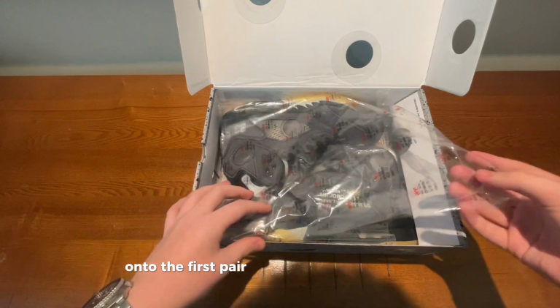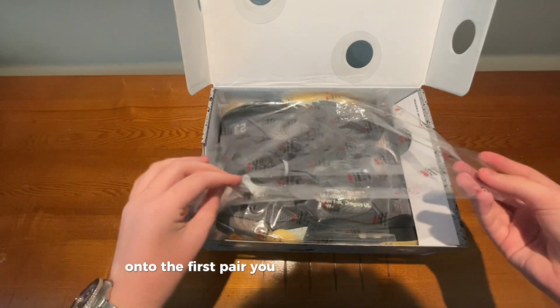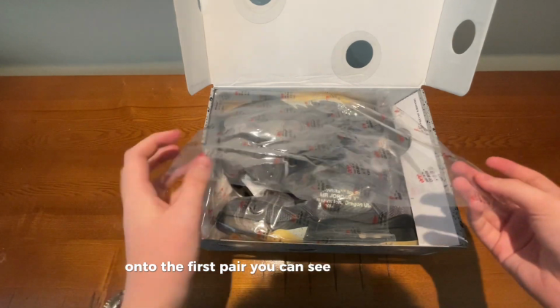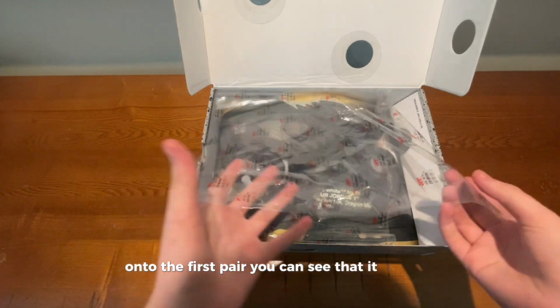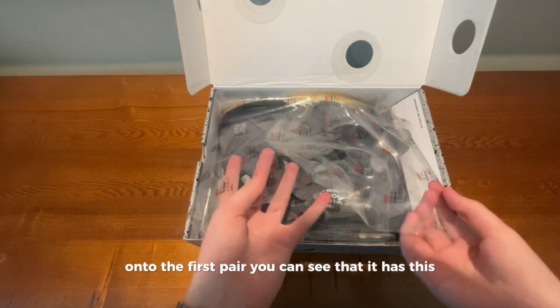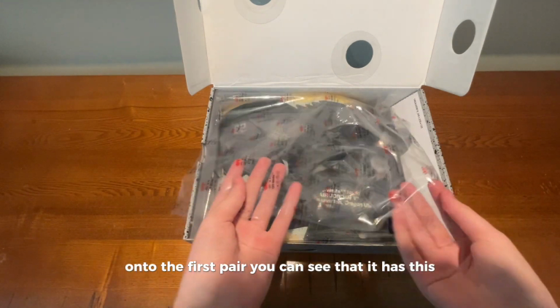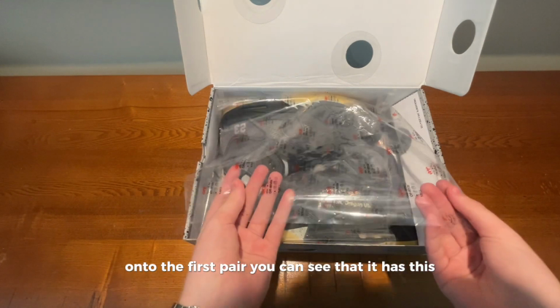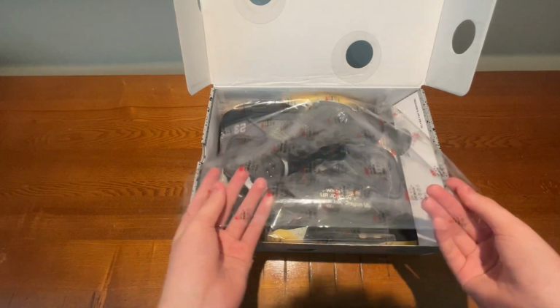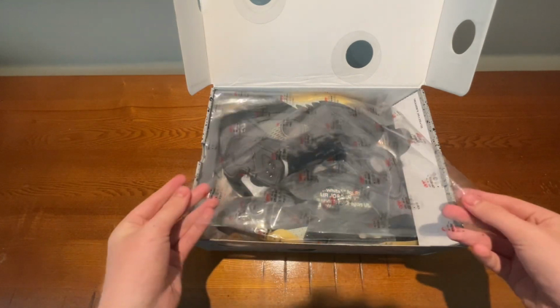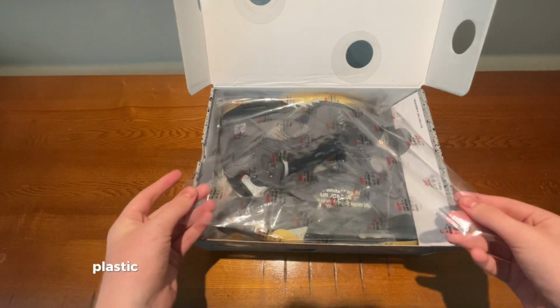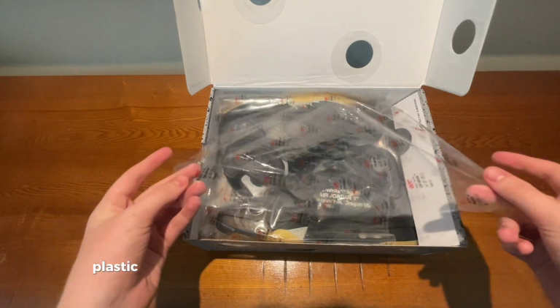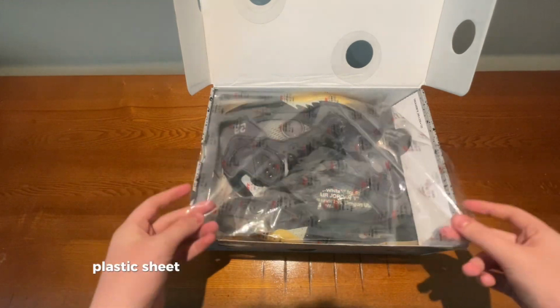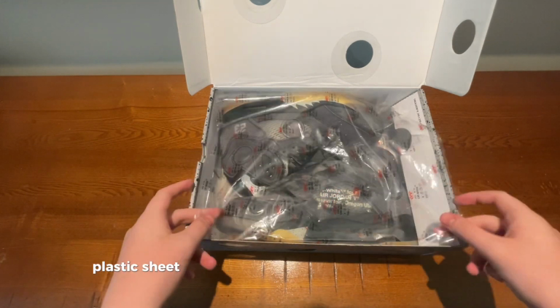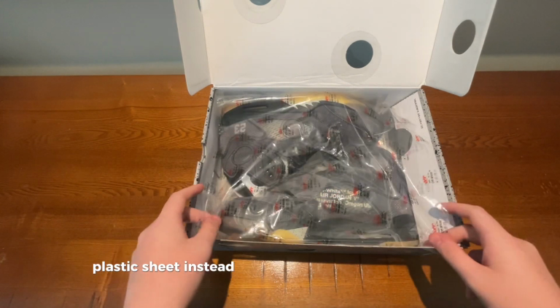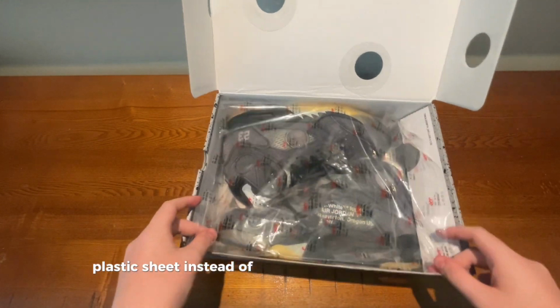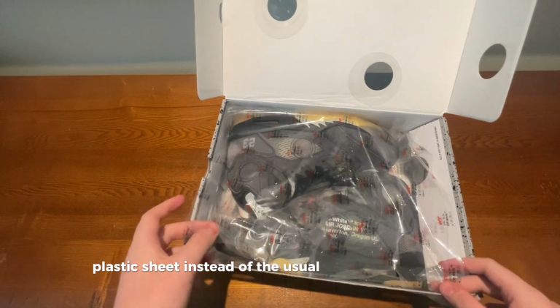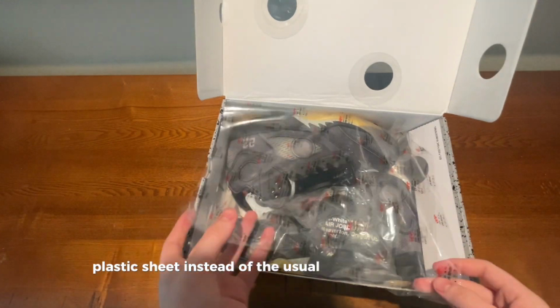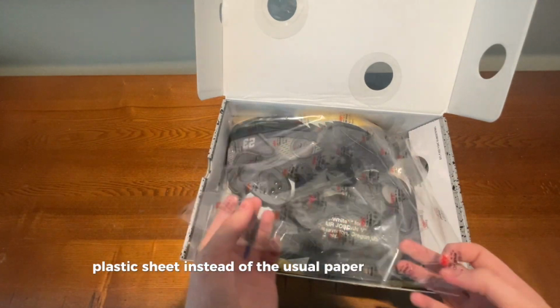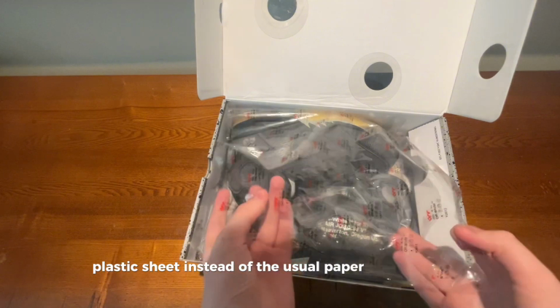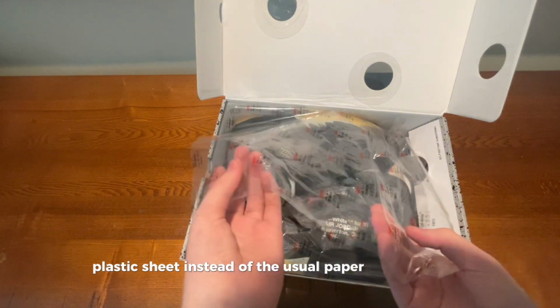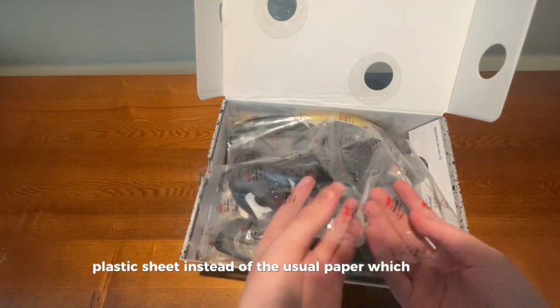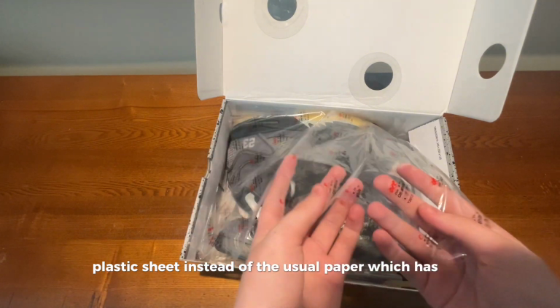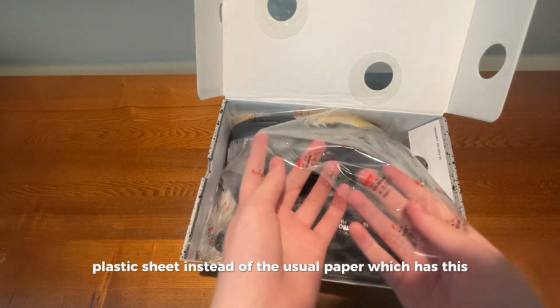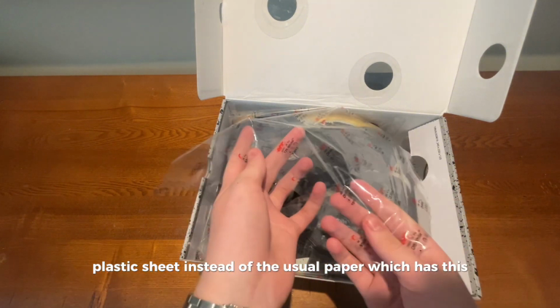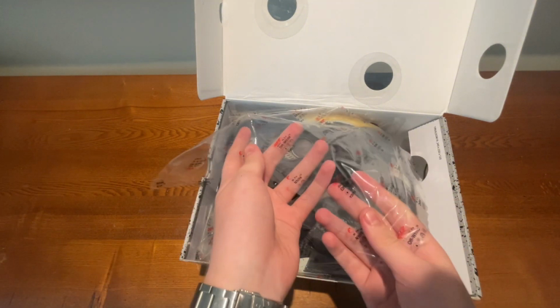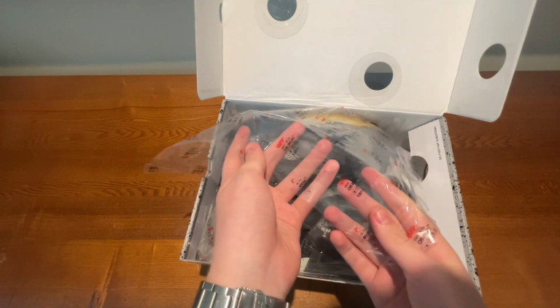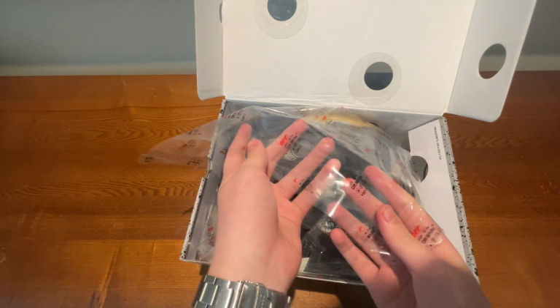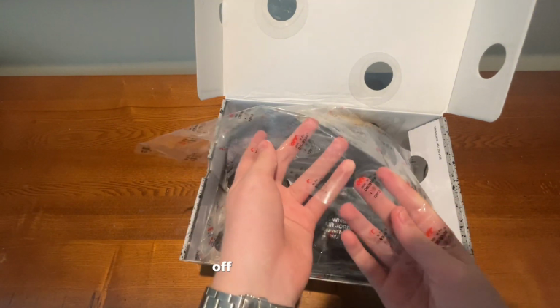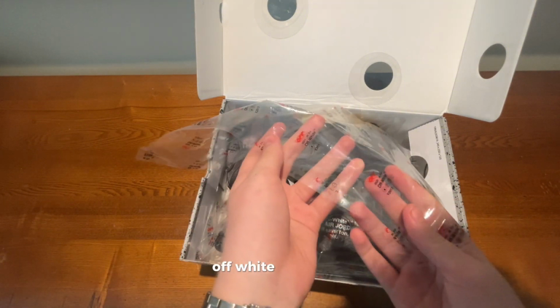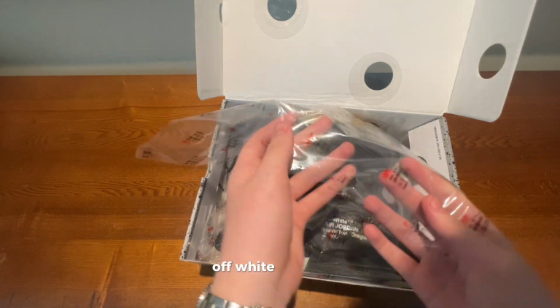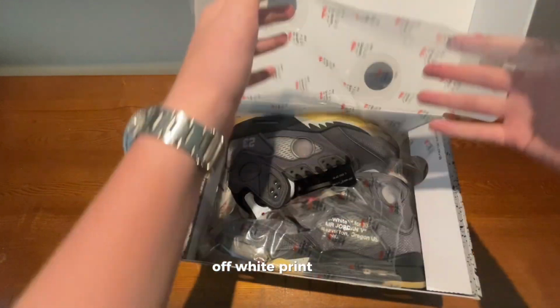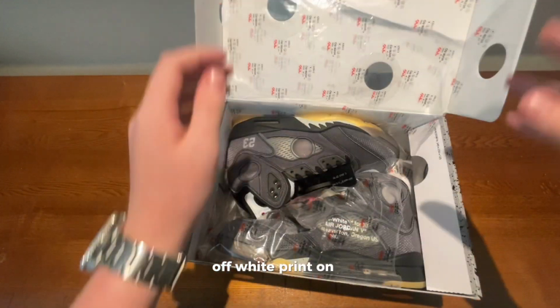You can see that it has this plastic sheet instead of the usual paper, which has this Off-White print on it.